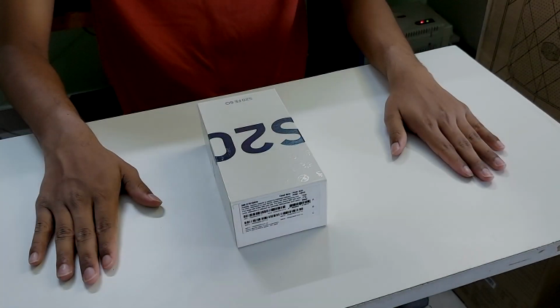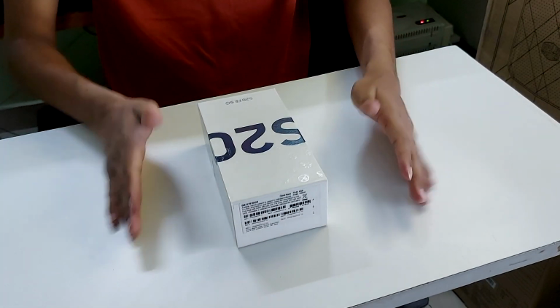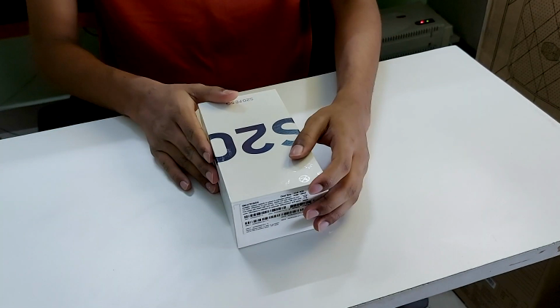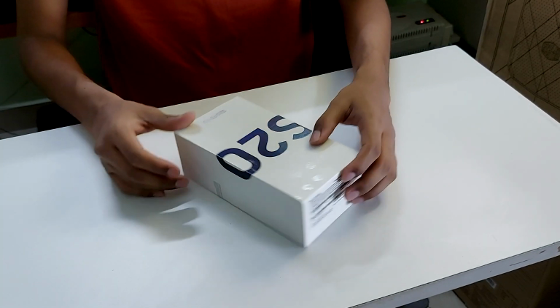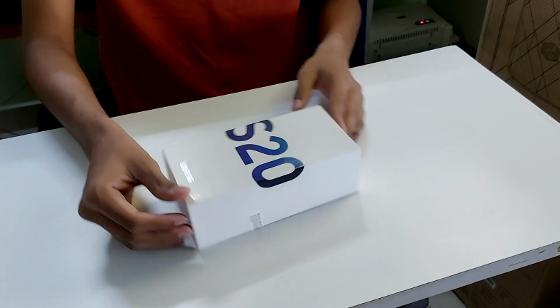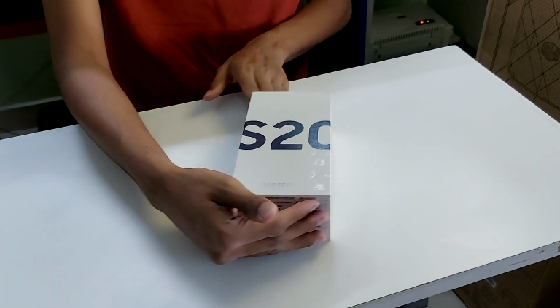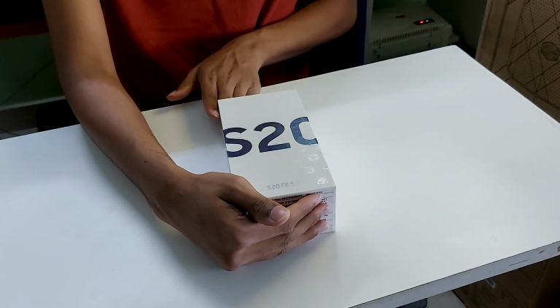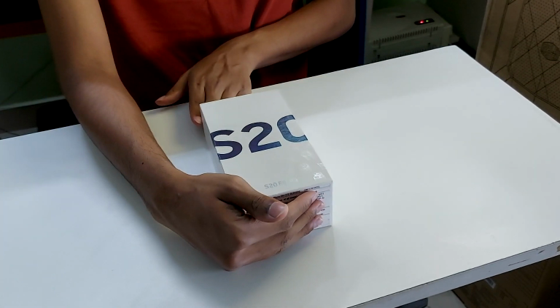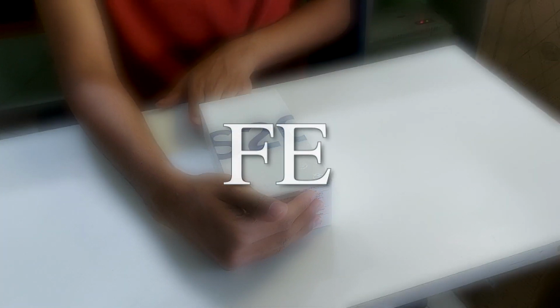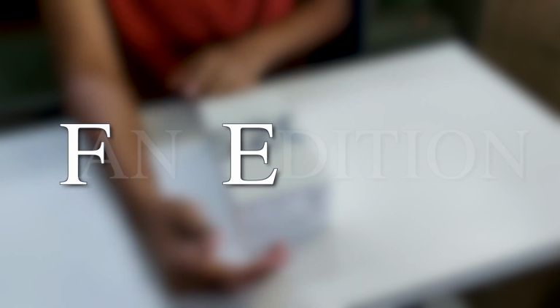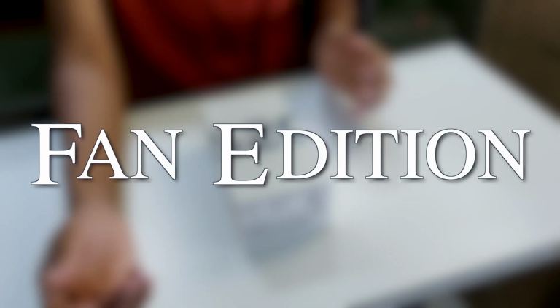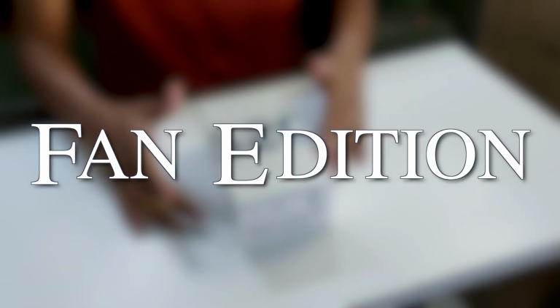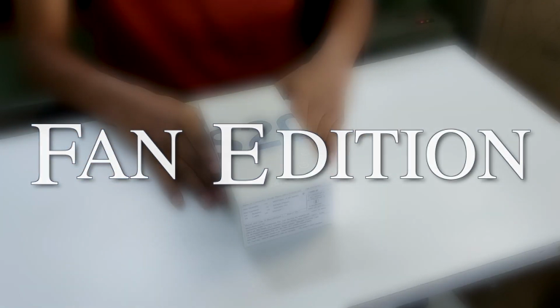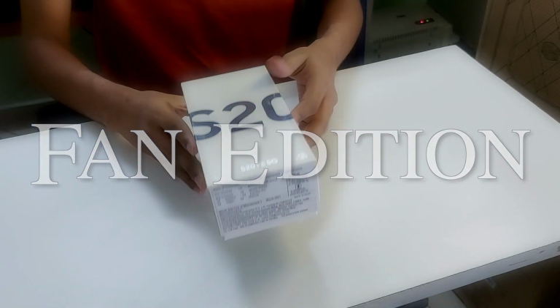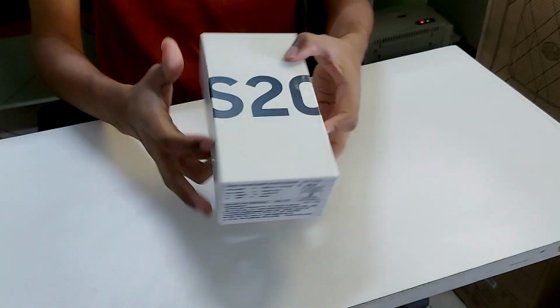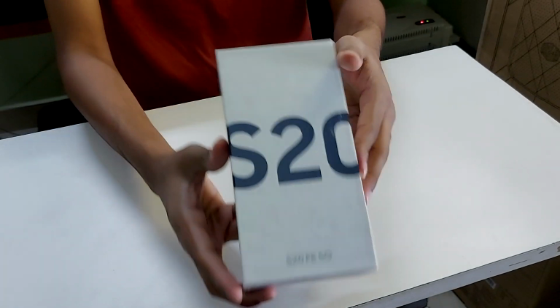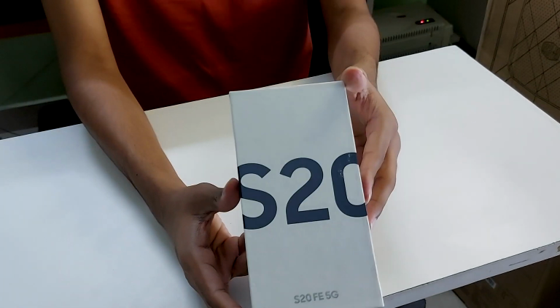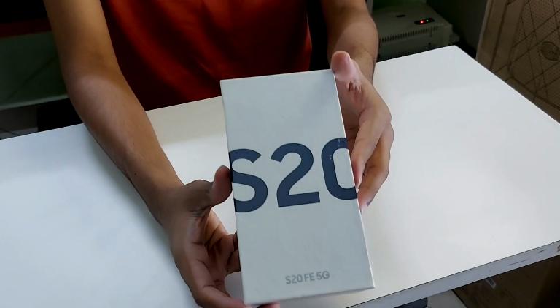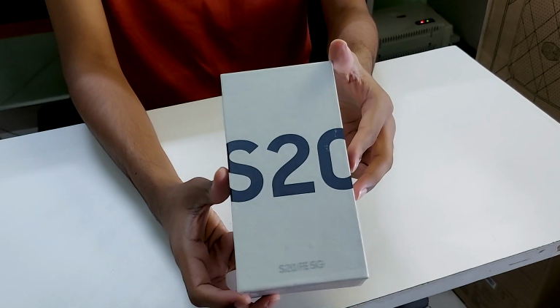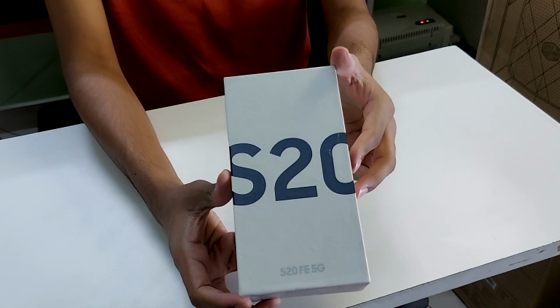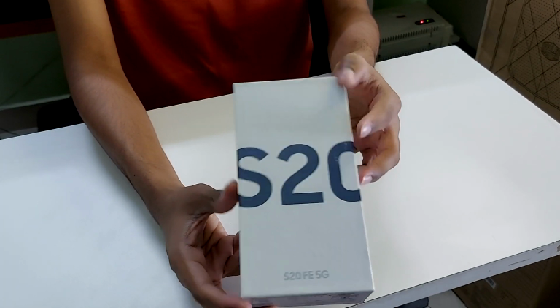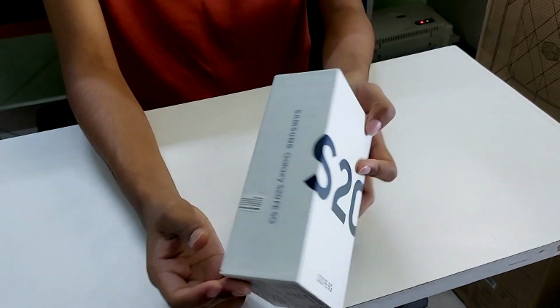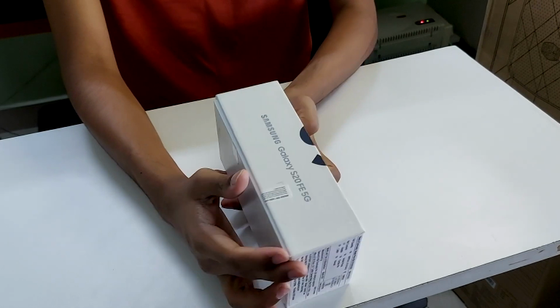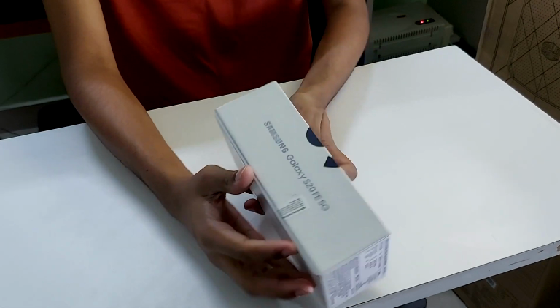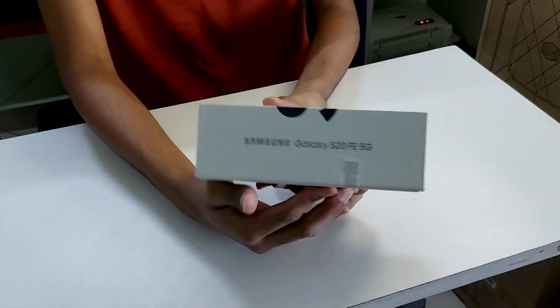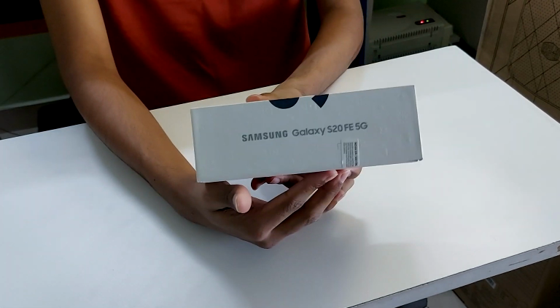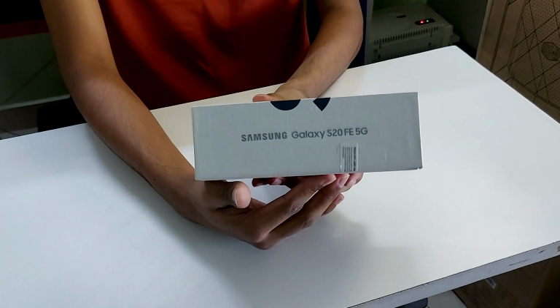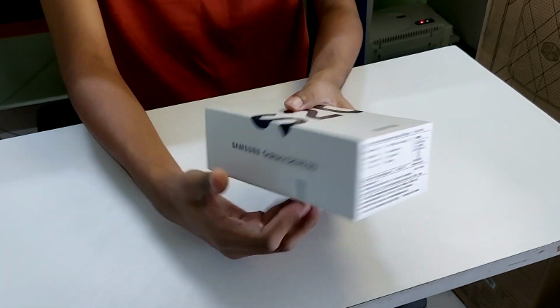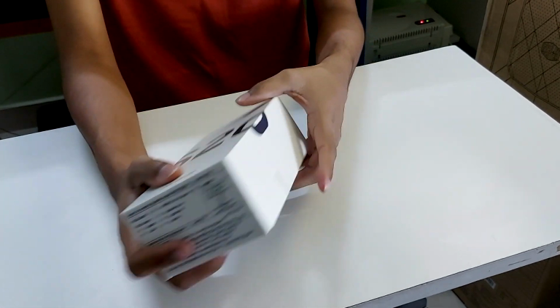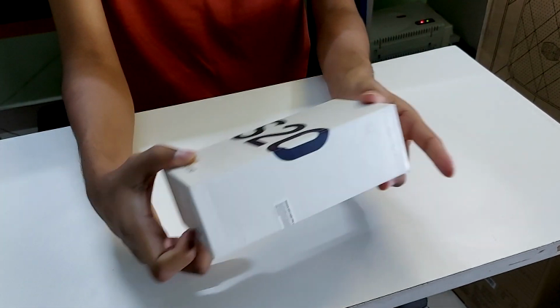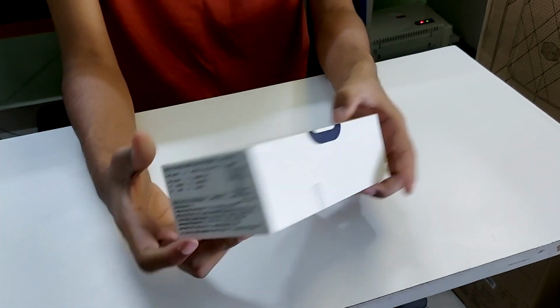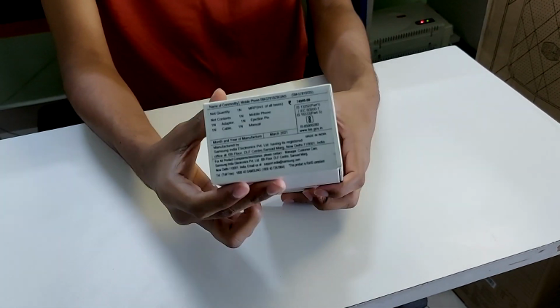Samsung S20 FE 5G, where FE stands for Fan Edition. This is the box itself. On the sides we have the name and some details, on the top and the bottom.